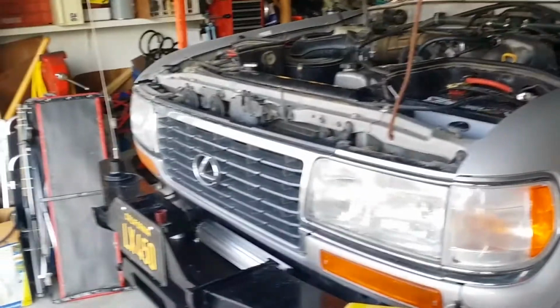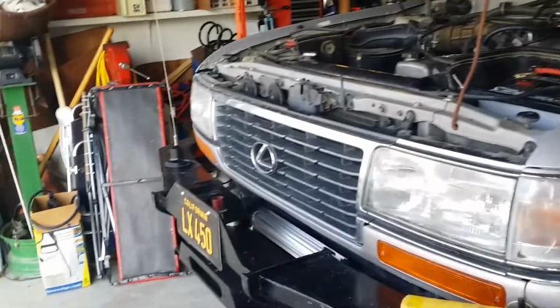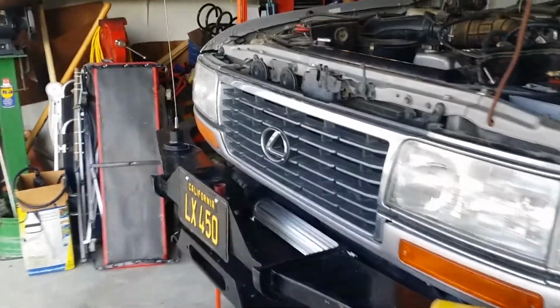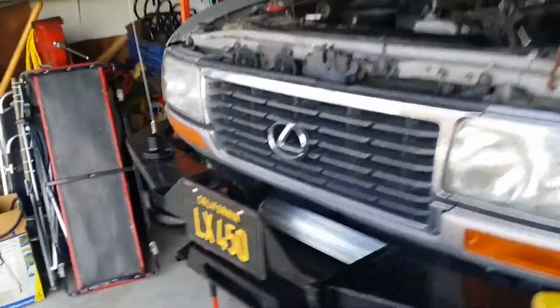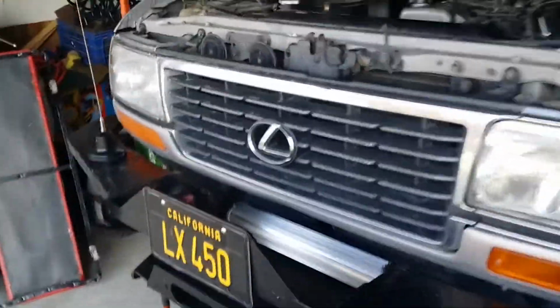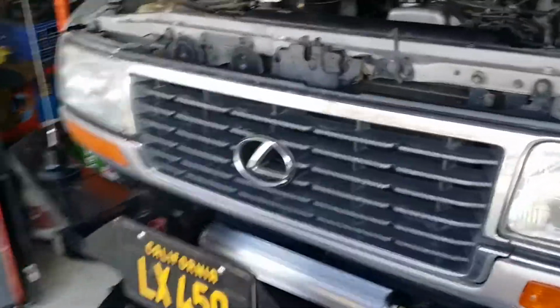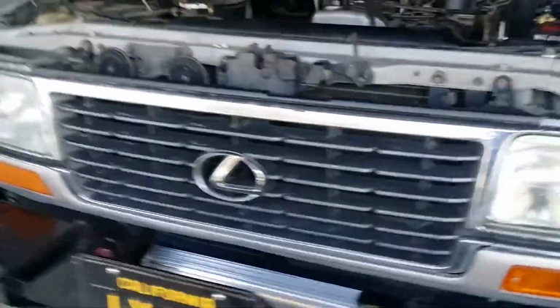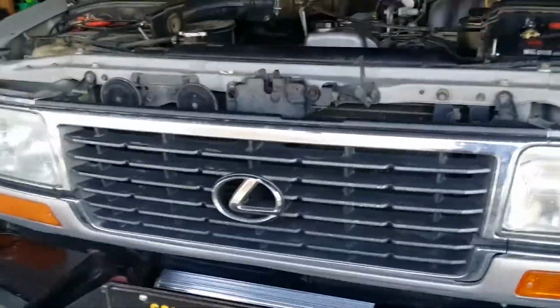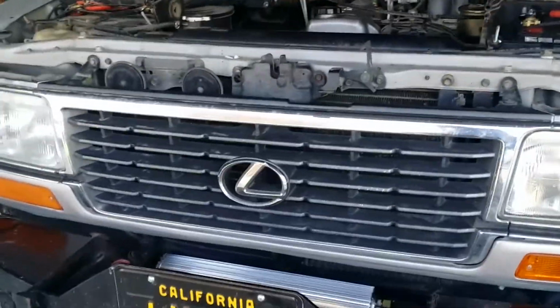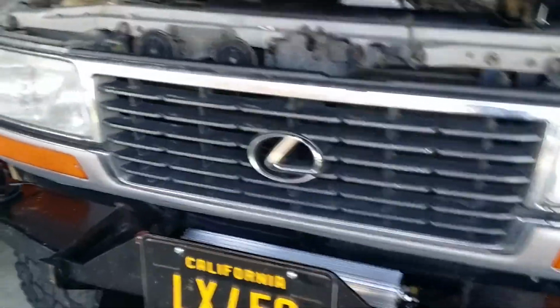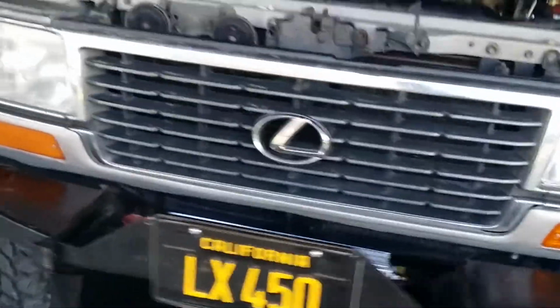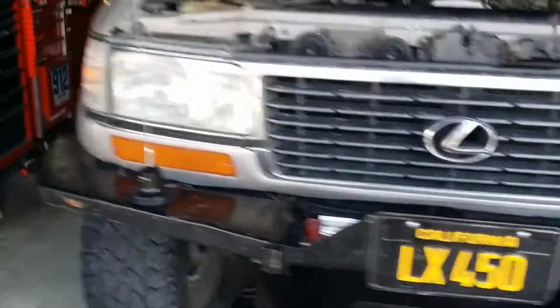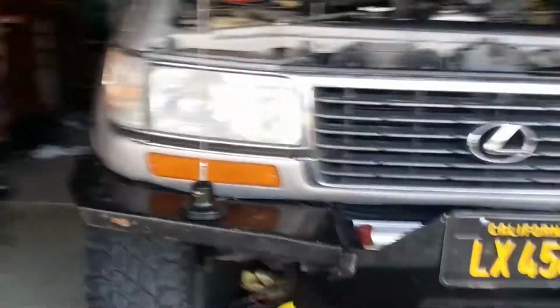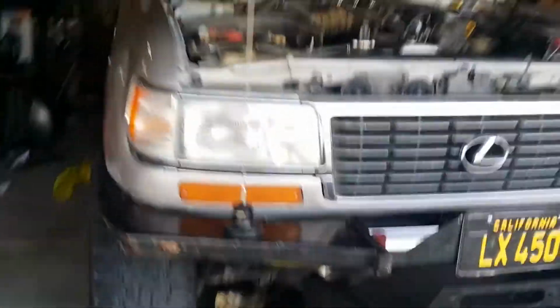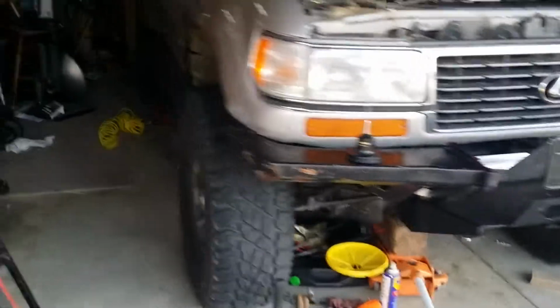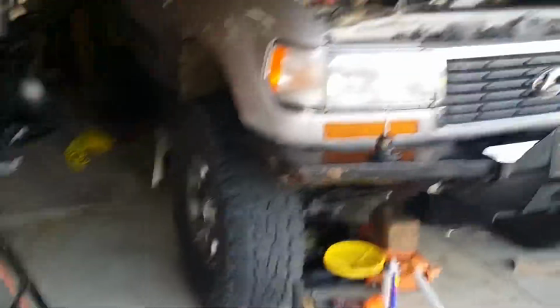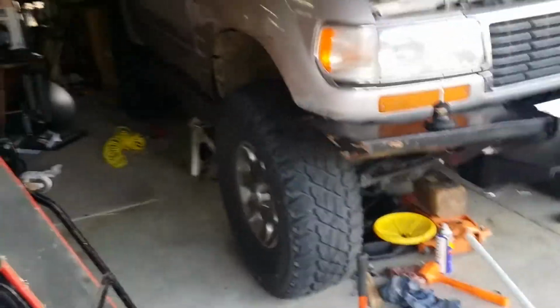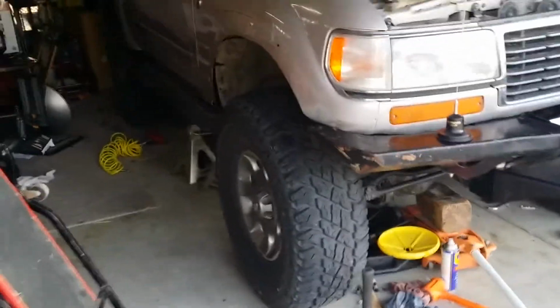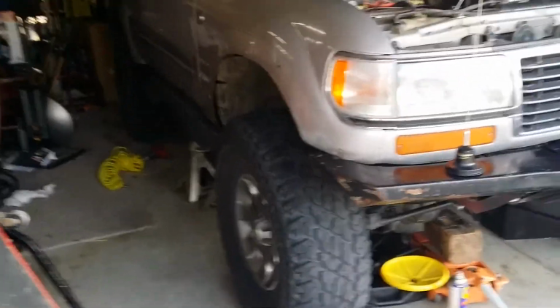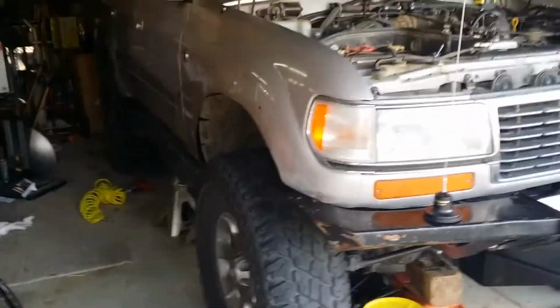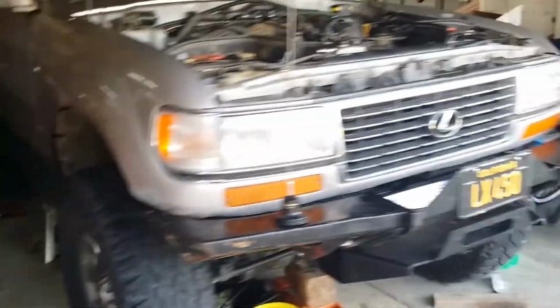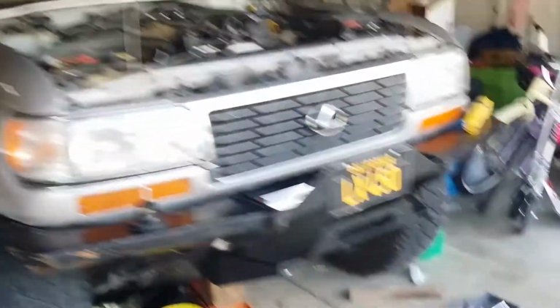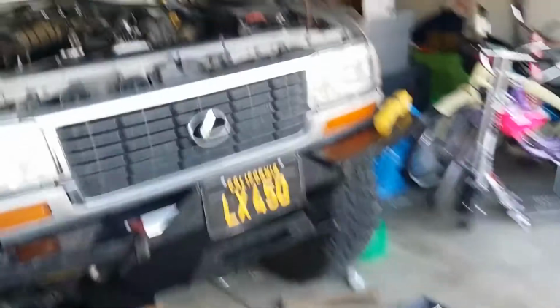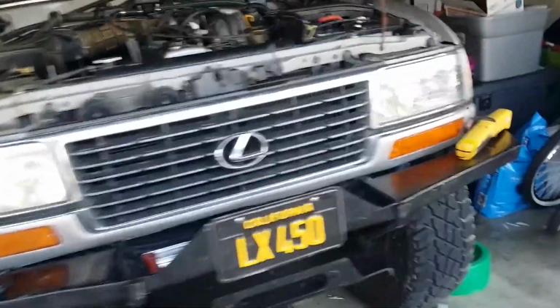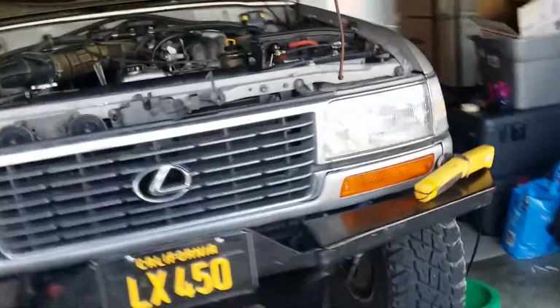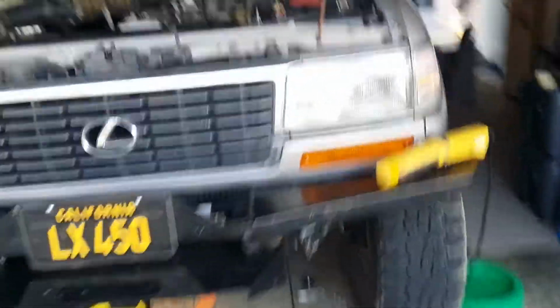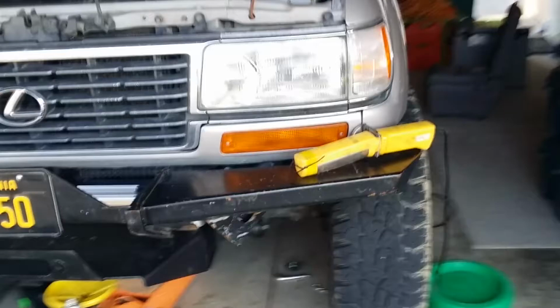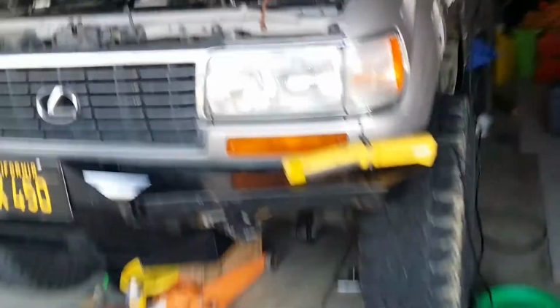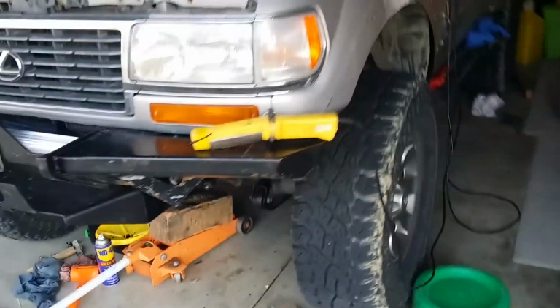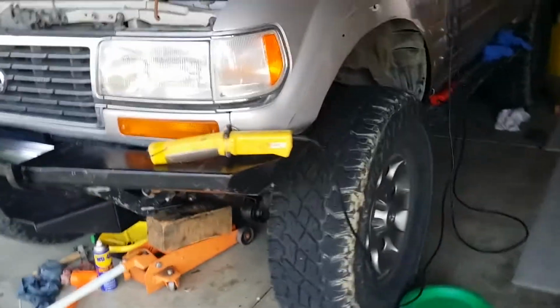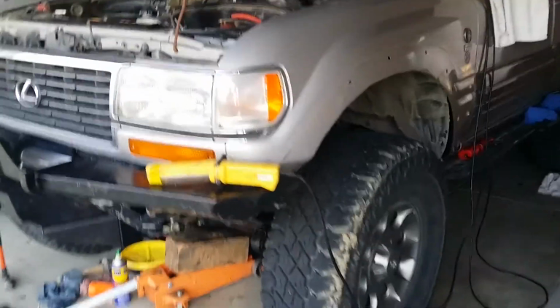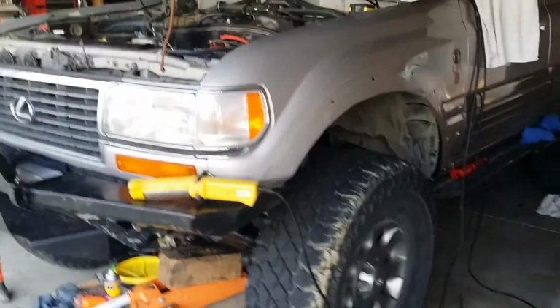Lexus 450. Can't see very good. Anyways, take care.